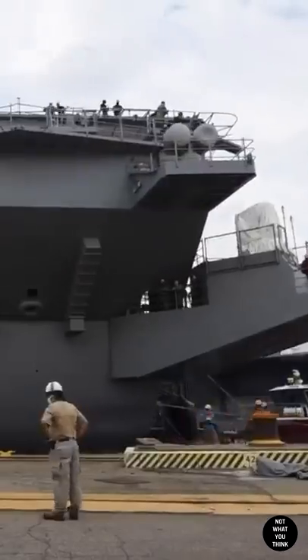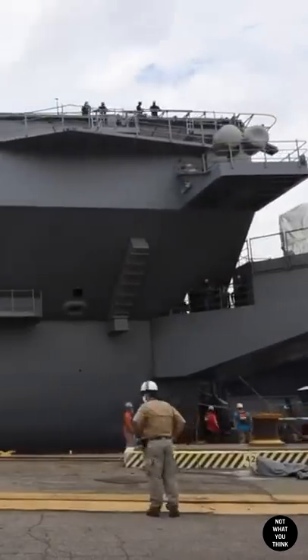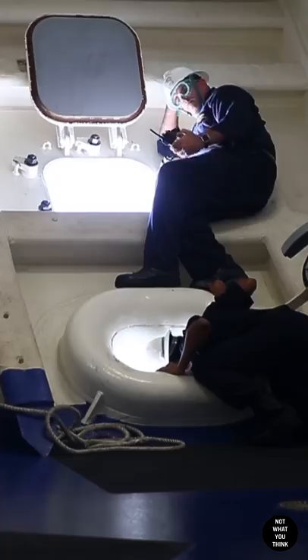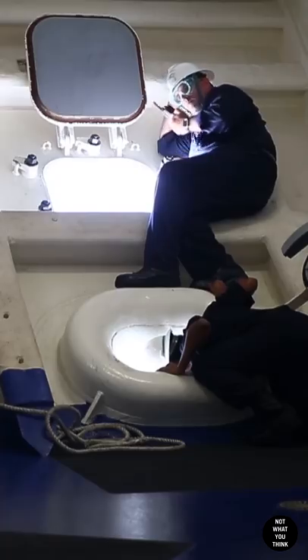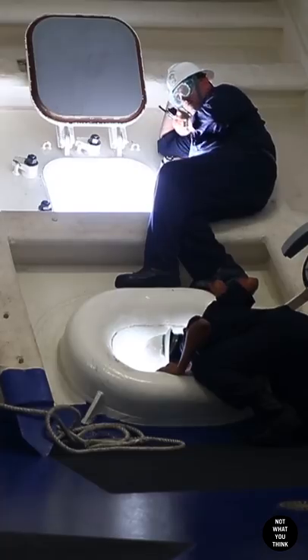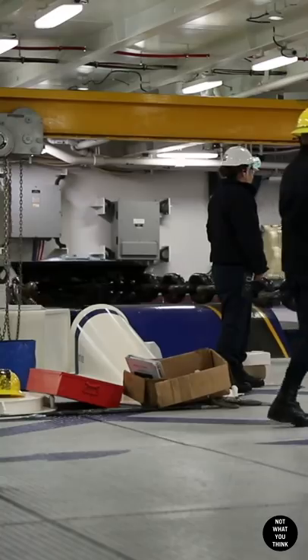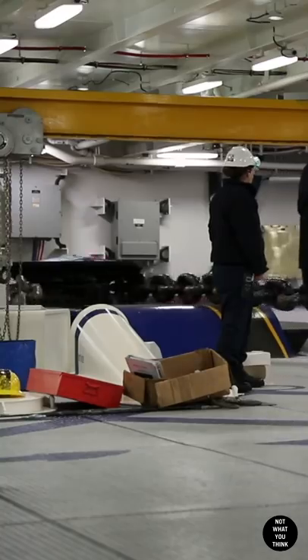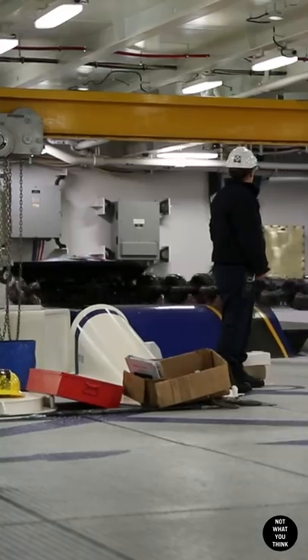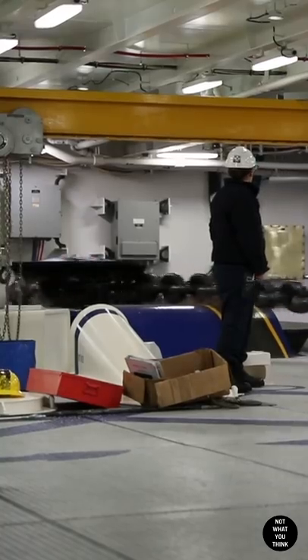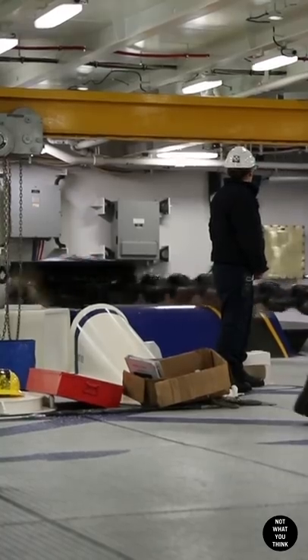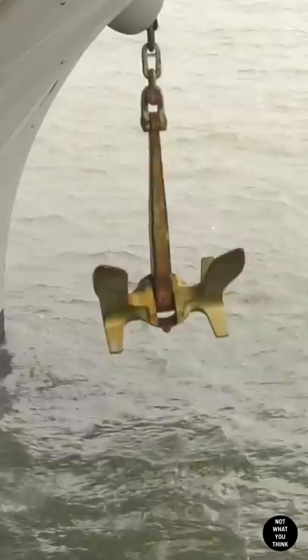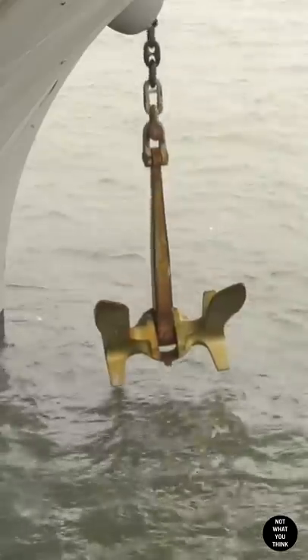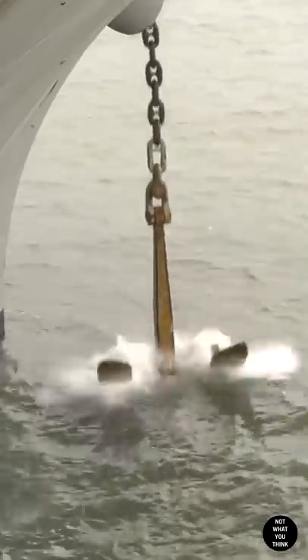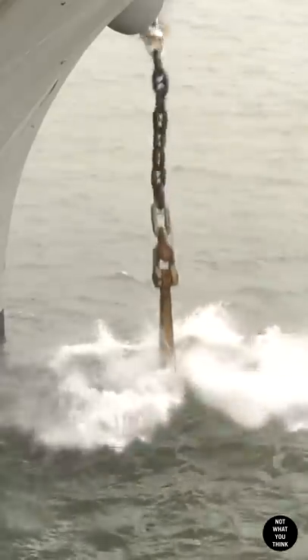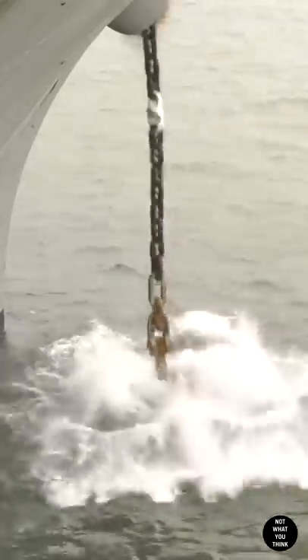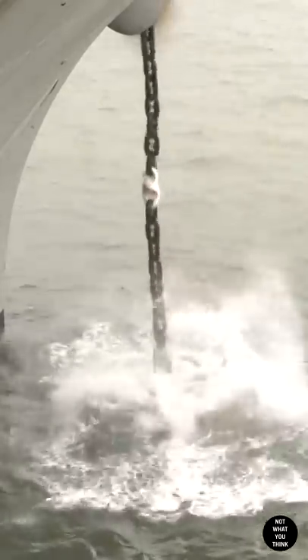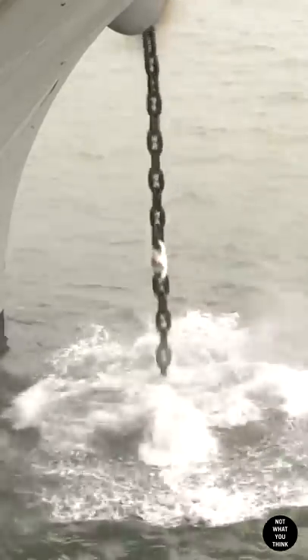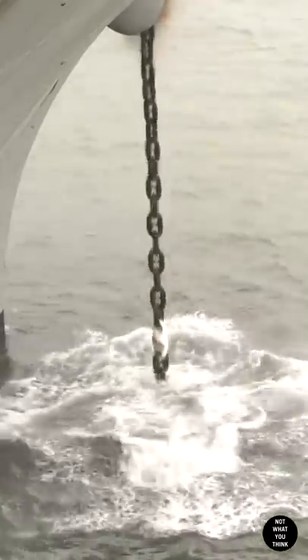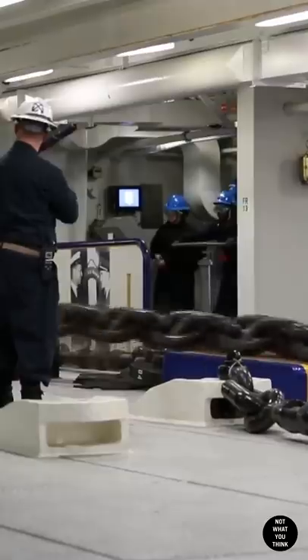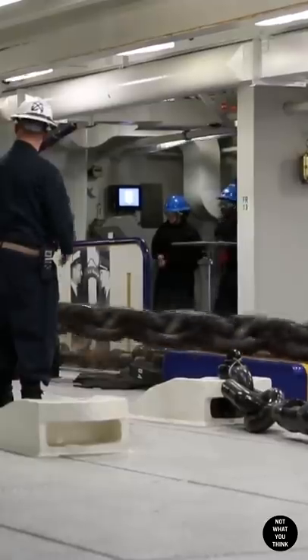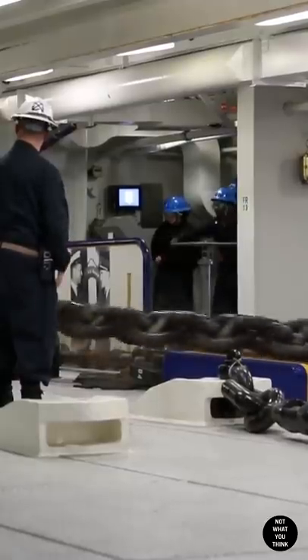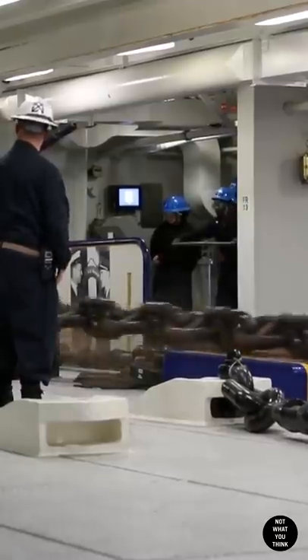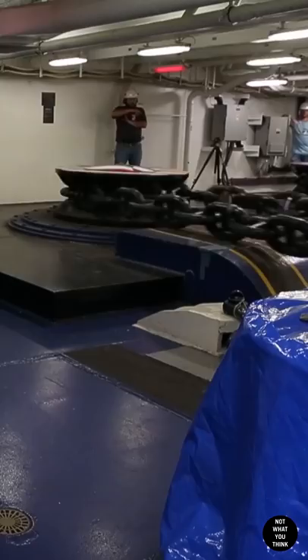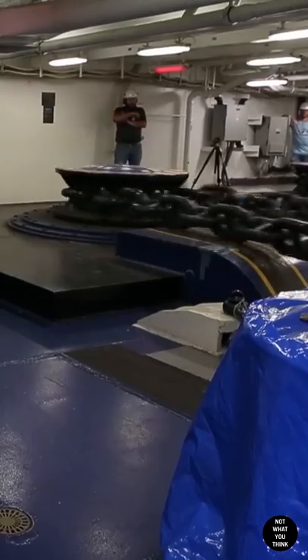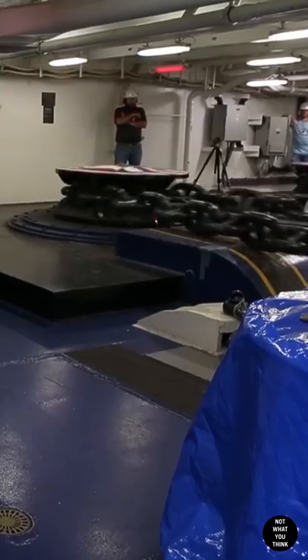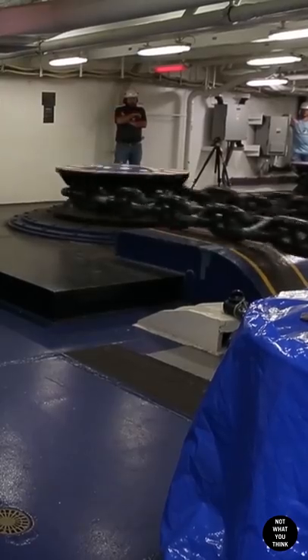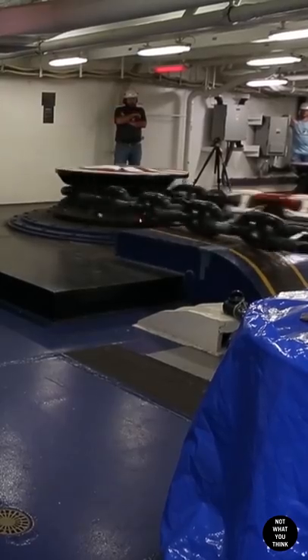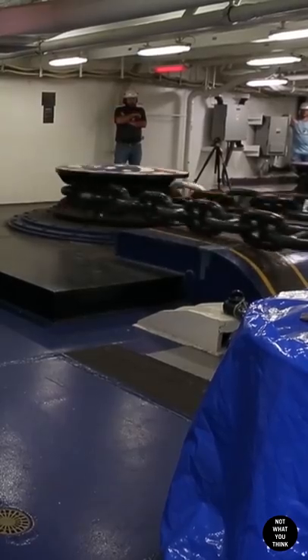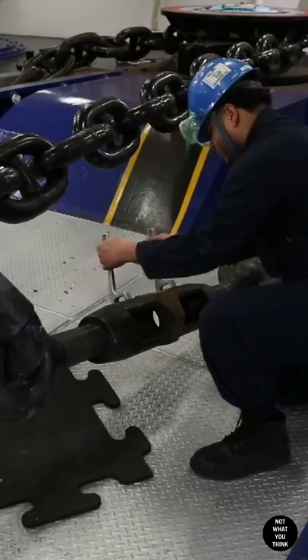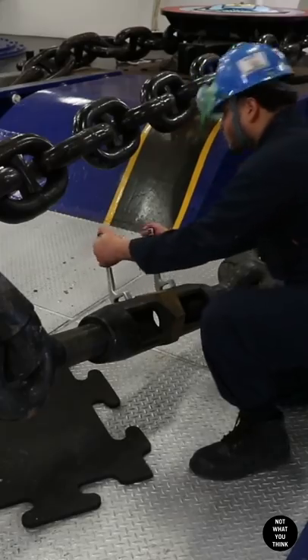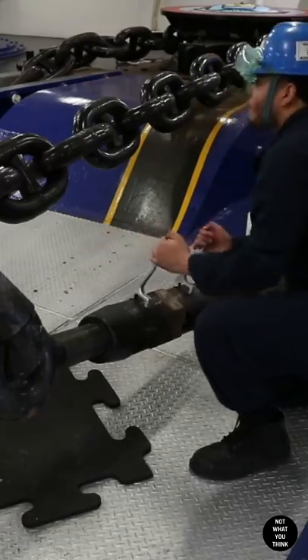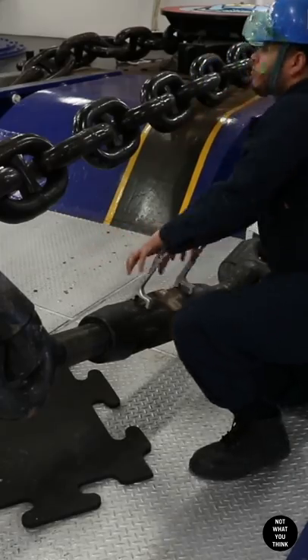Once the carrier is in position, the chain is released and the 30,000-pound, or roughly 15-ton, anchor falls down pulling the chain through — and it's a sight to be seen. The chain is then secured until departure time.